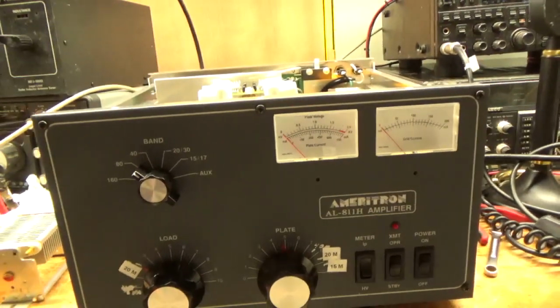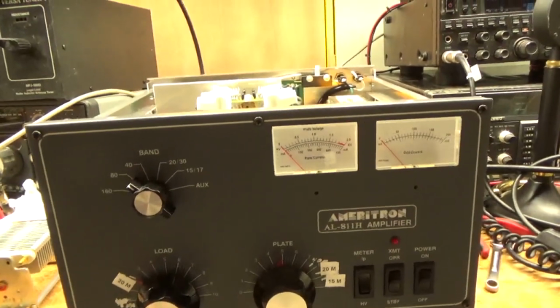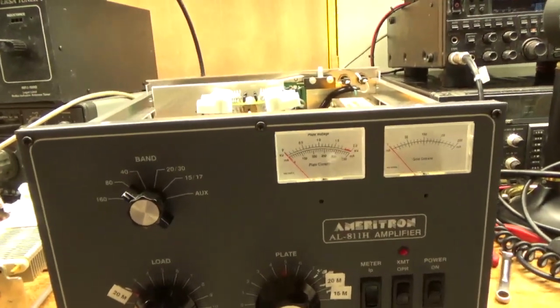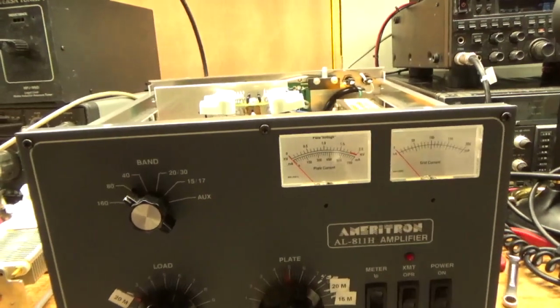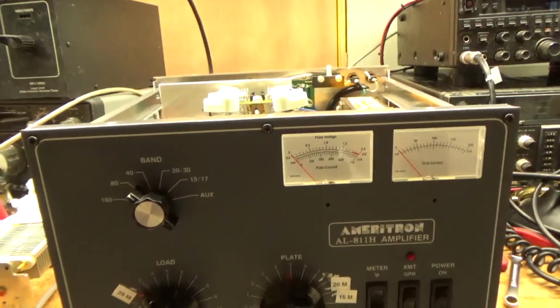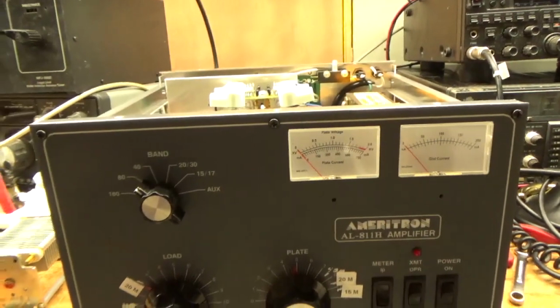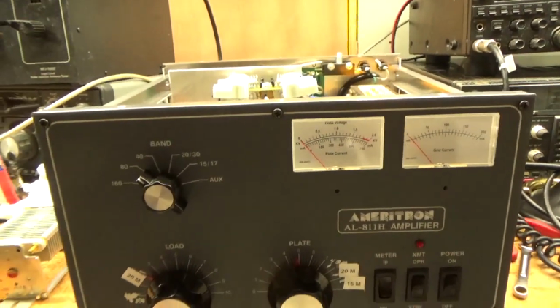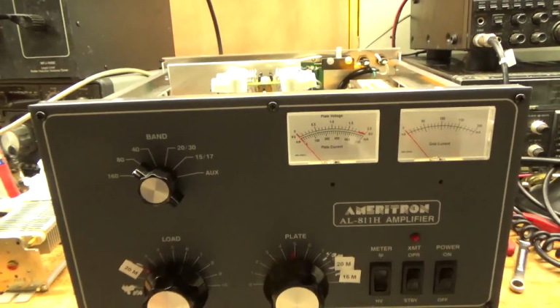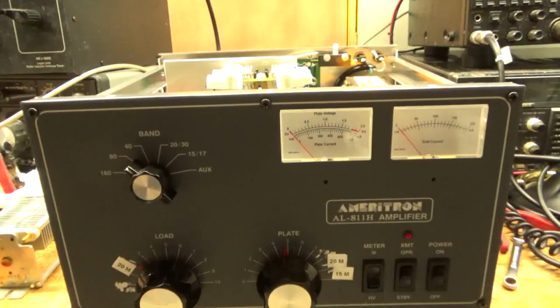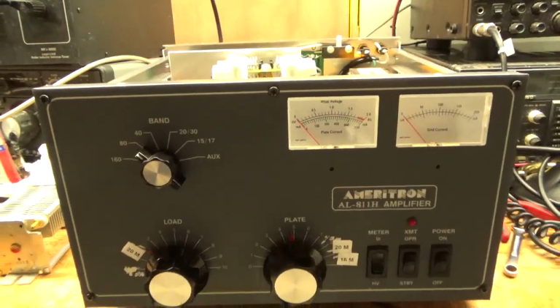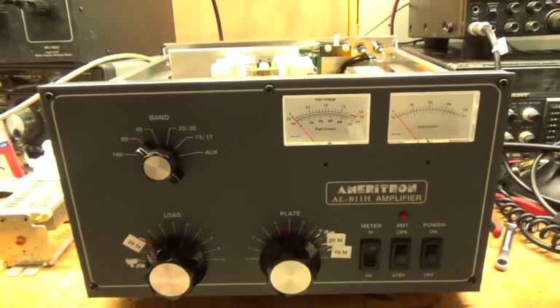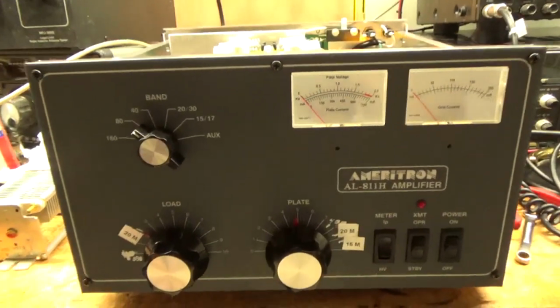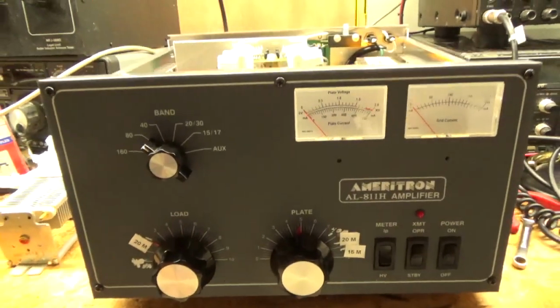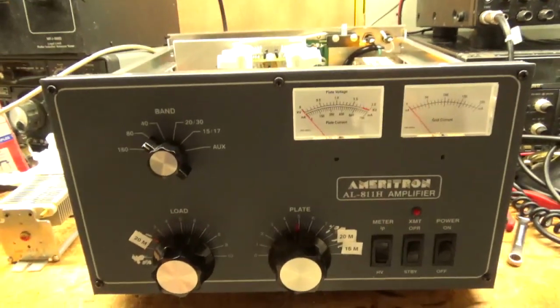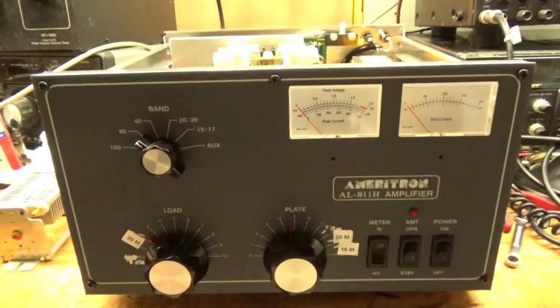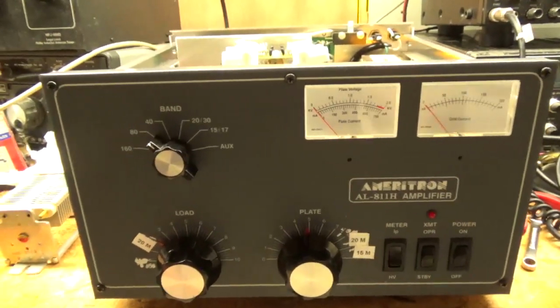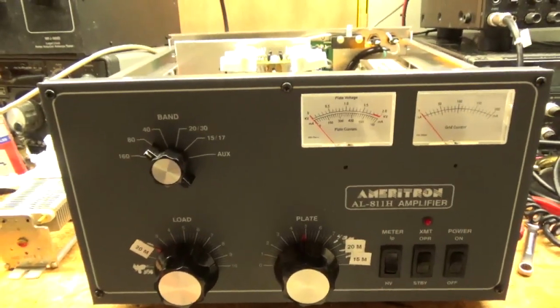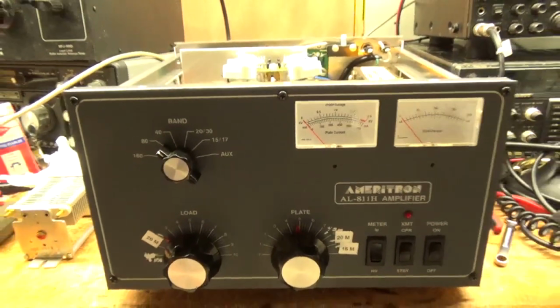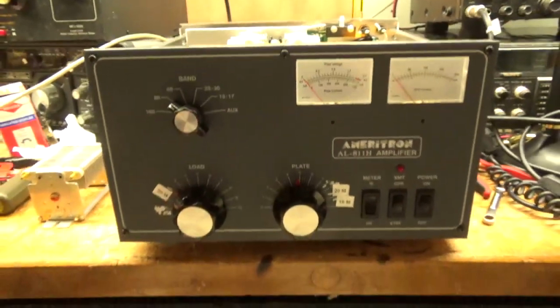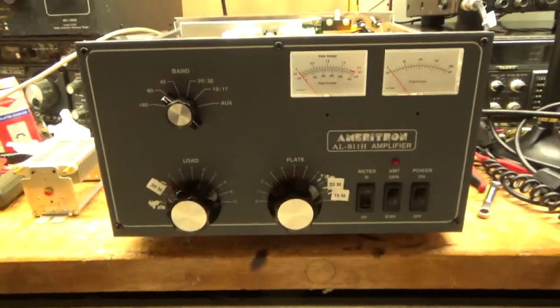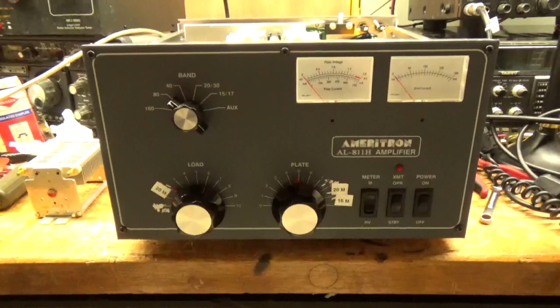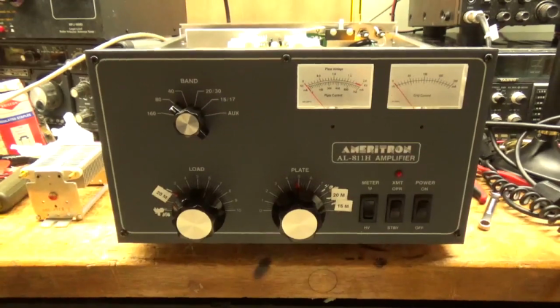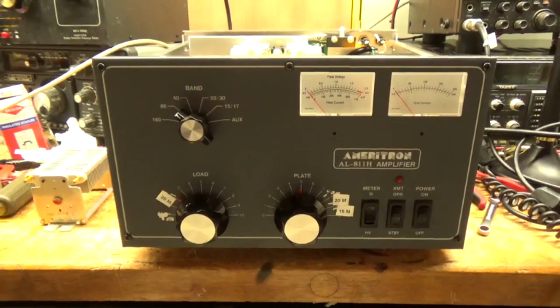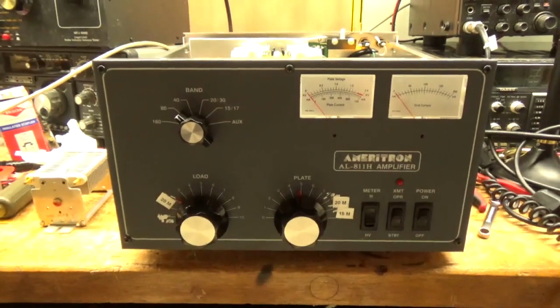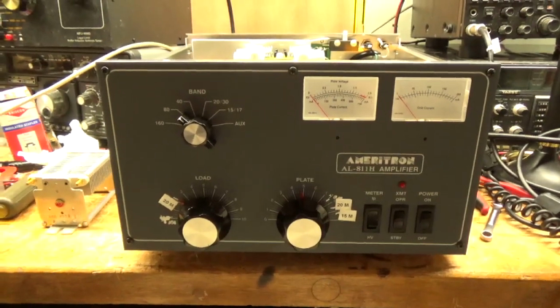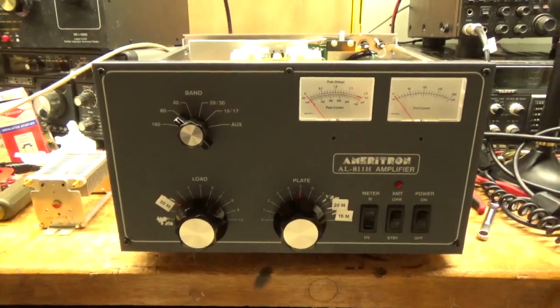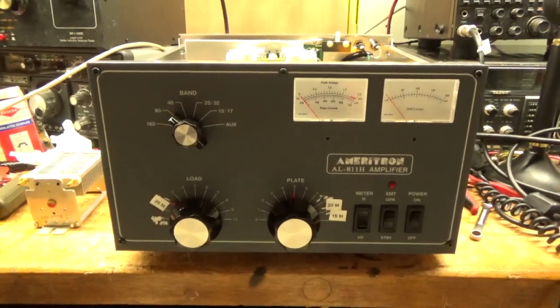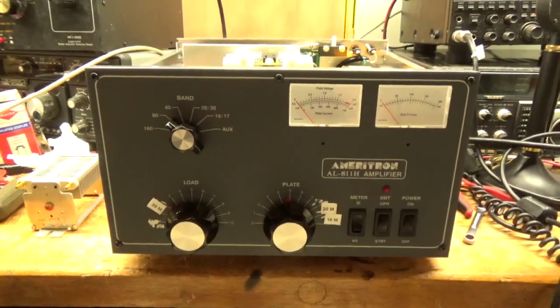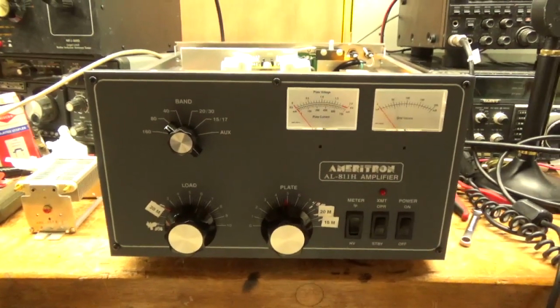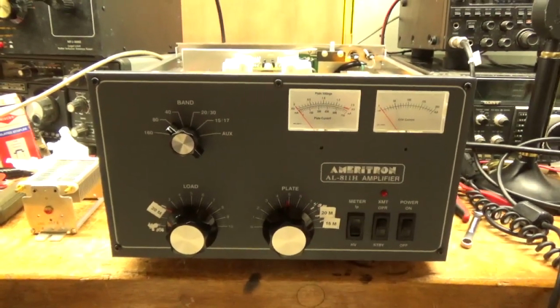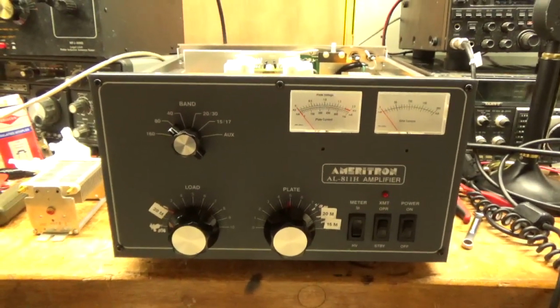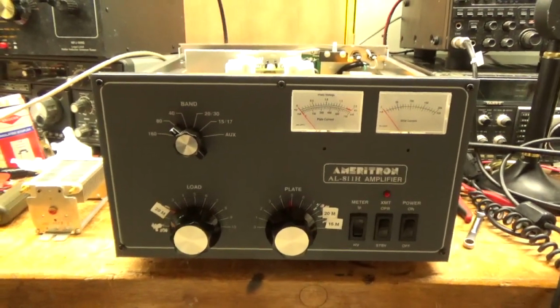If you have any questions, feel free to ask about getting your amp fixed. Please call 203-892-4119. My website is AmpRepairGuy.com. Have a great day.